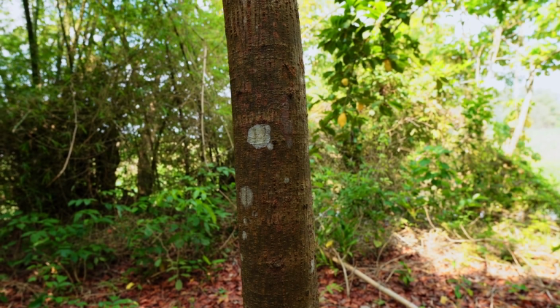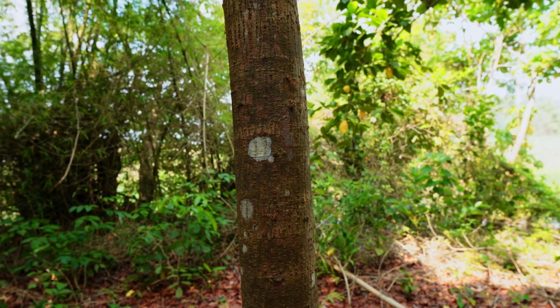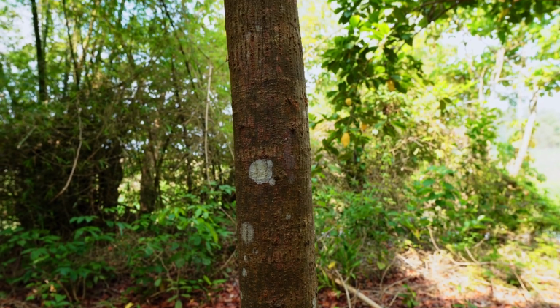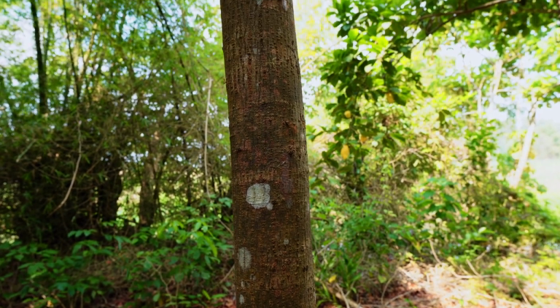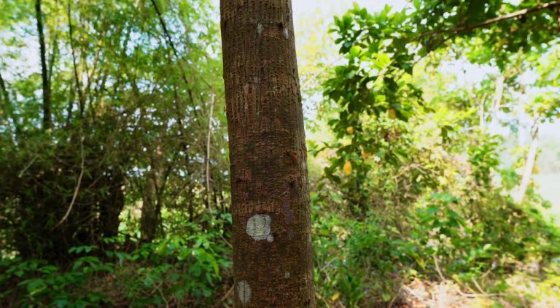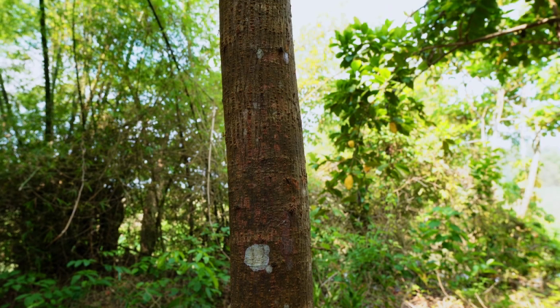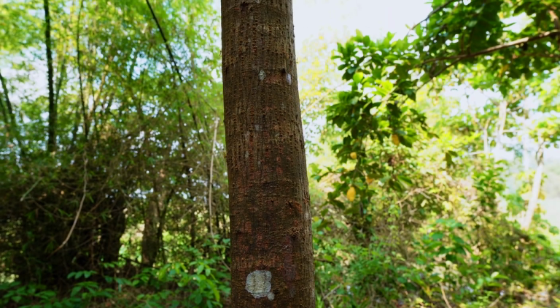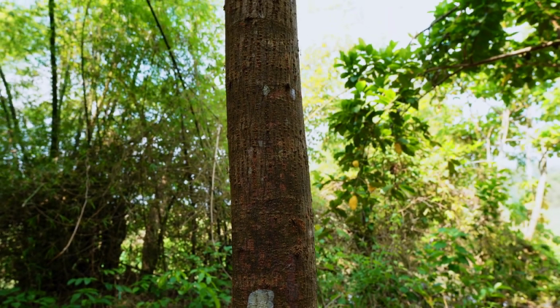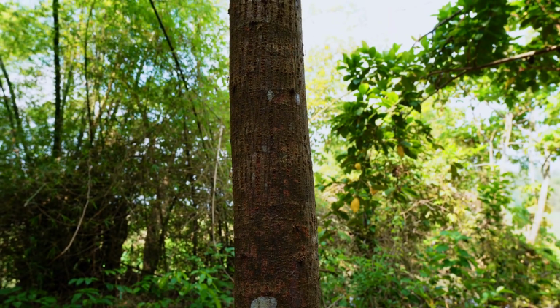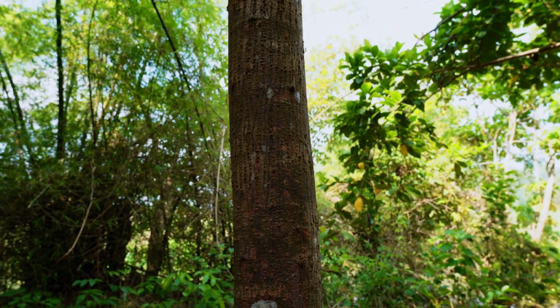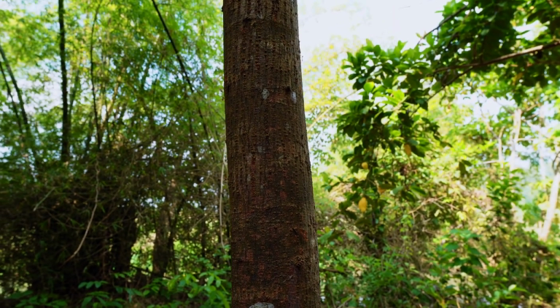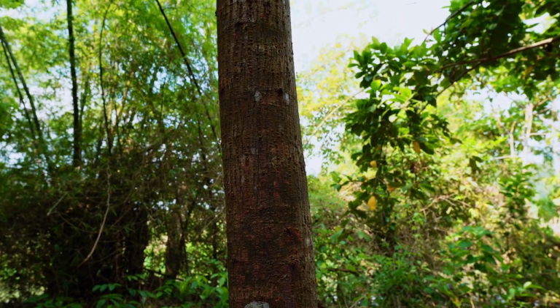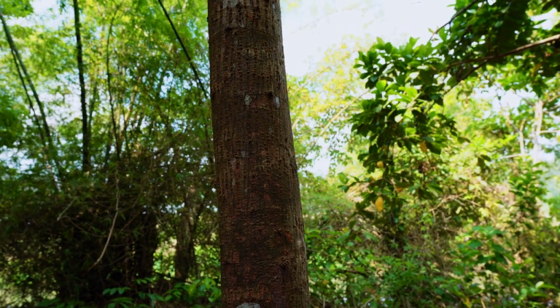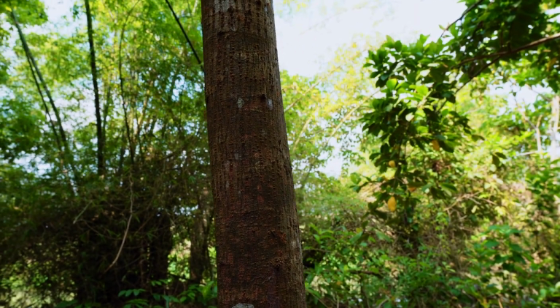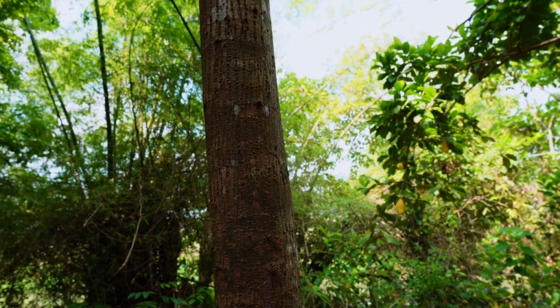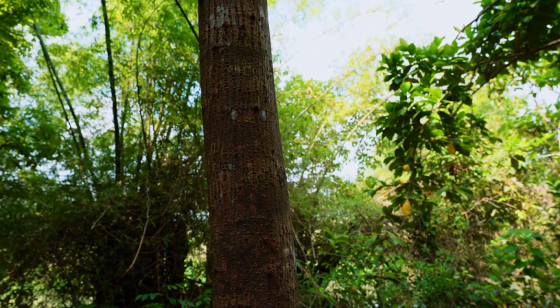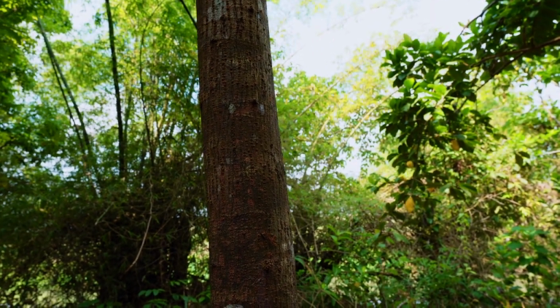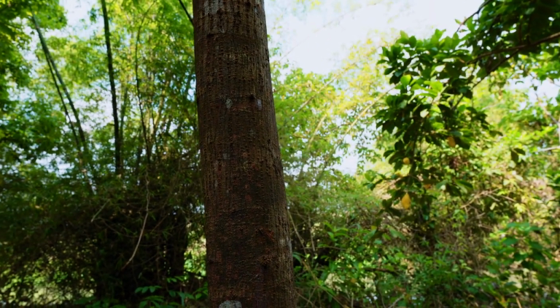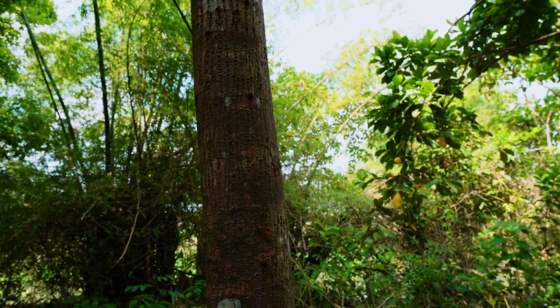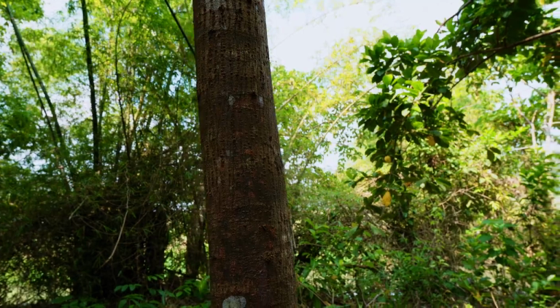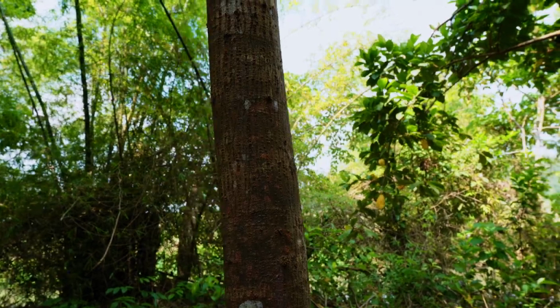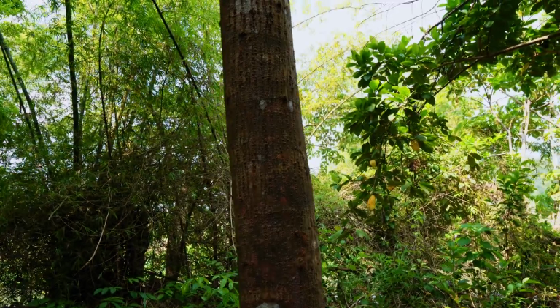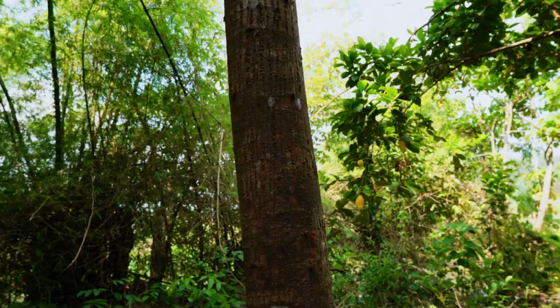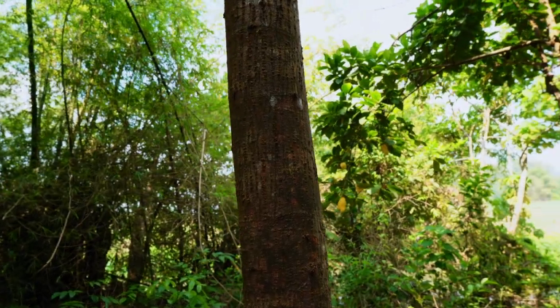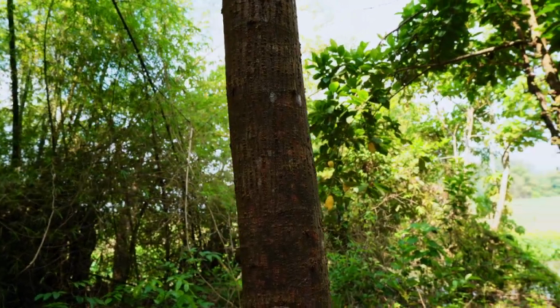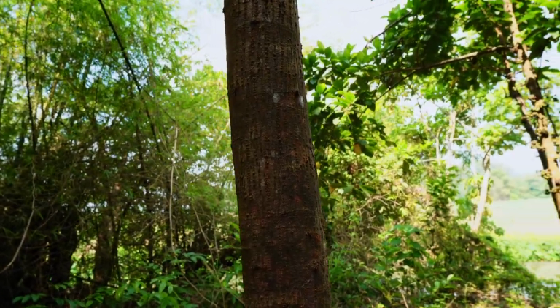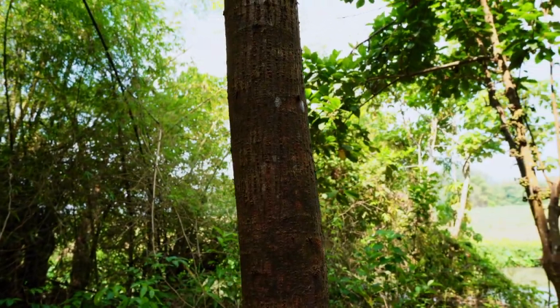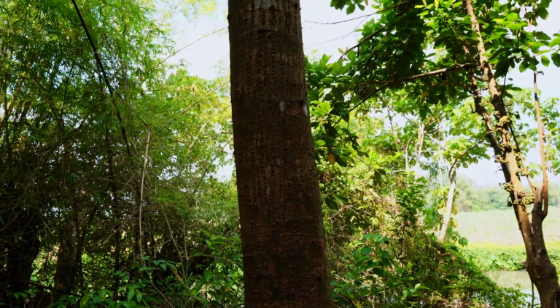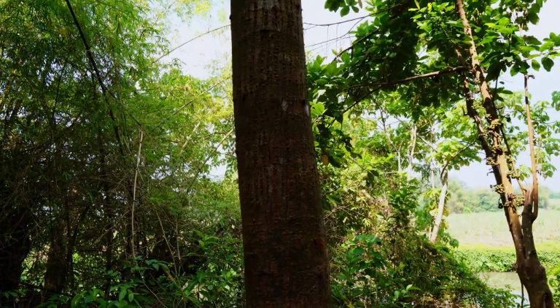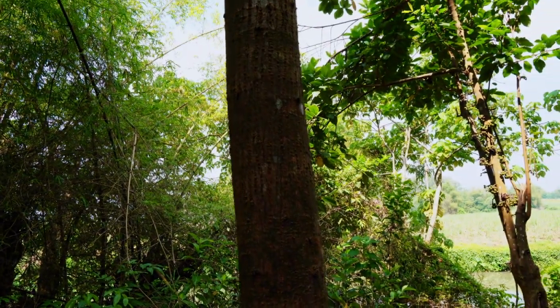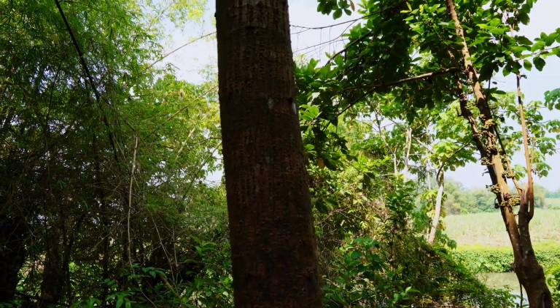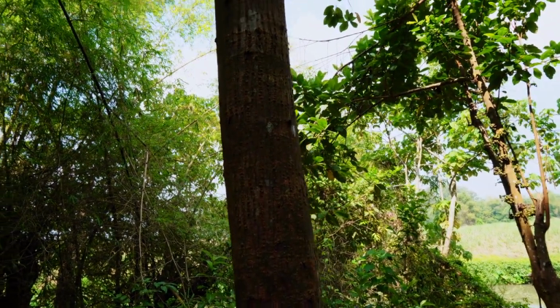This is a tree I was about to touch — it has all of these big red ants on it. In my last video I was bit on the chest by one of these. It's pretty painful if you get bit by it.